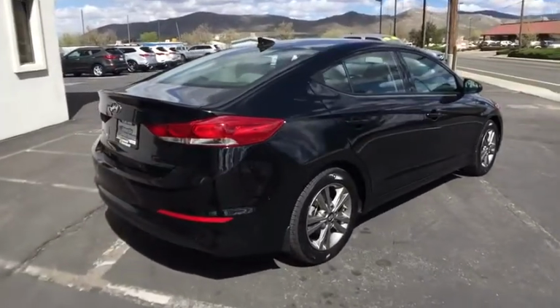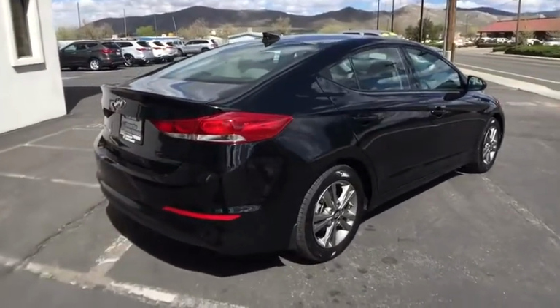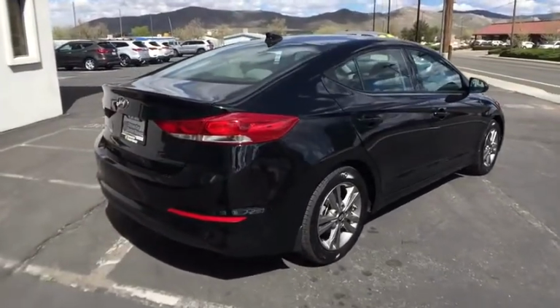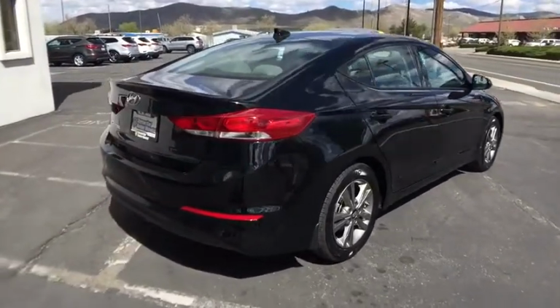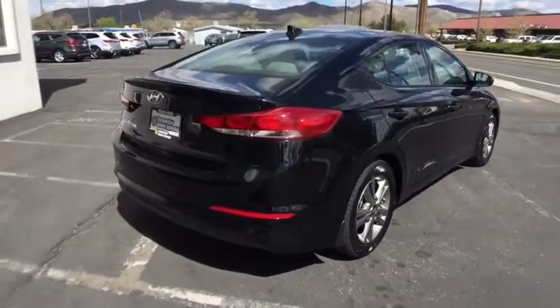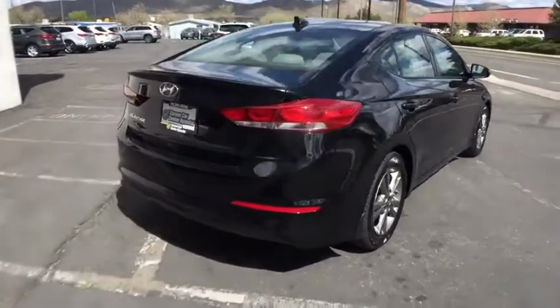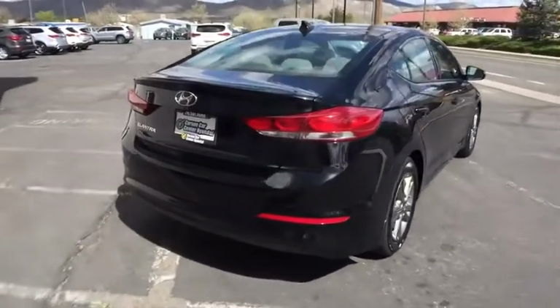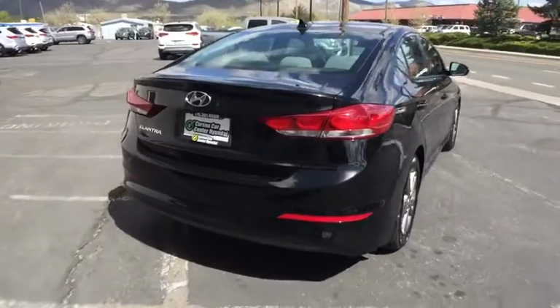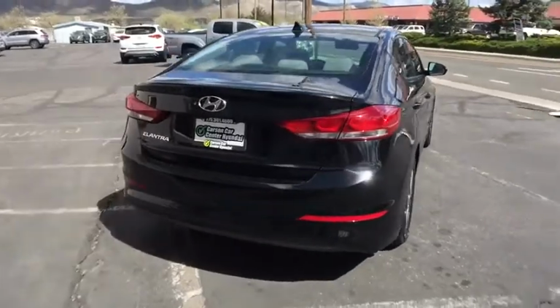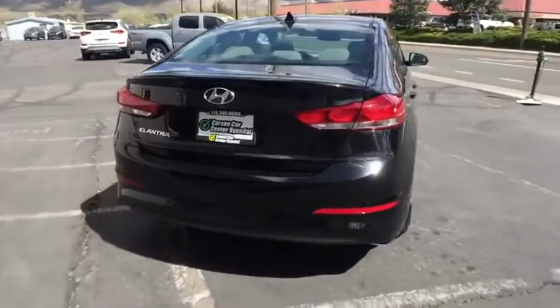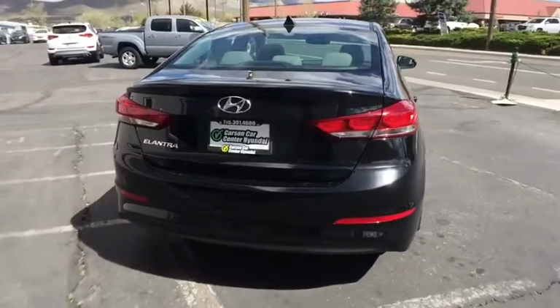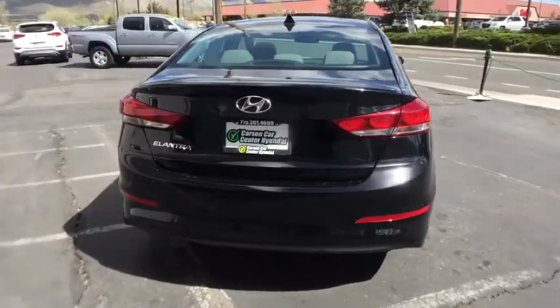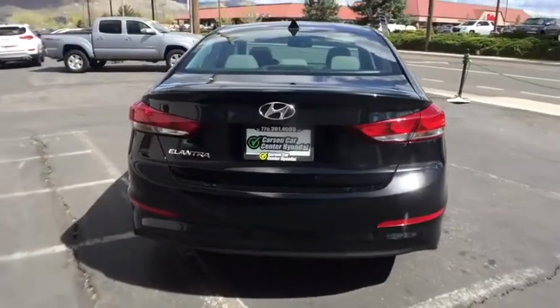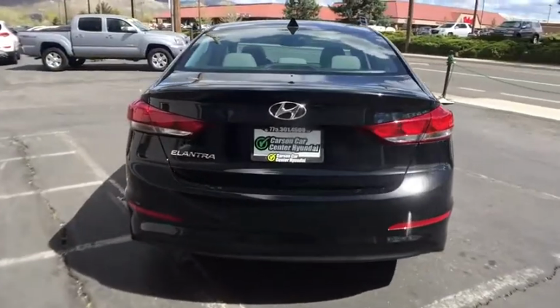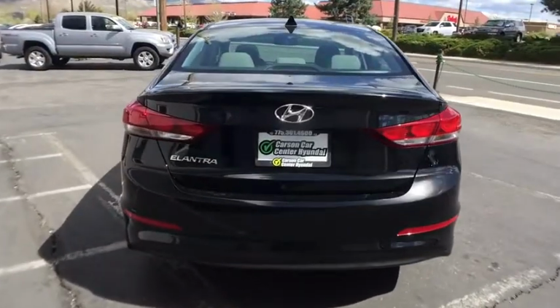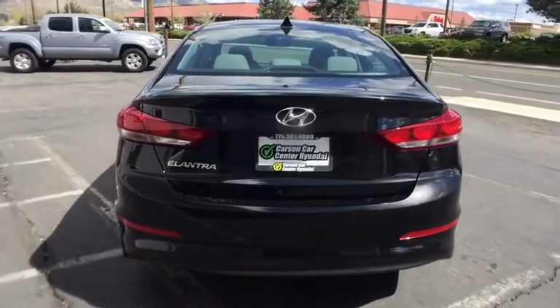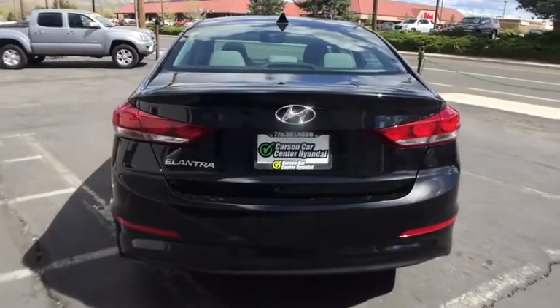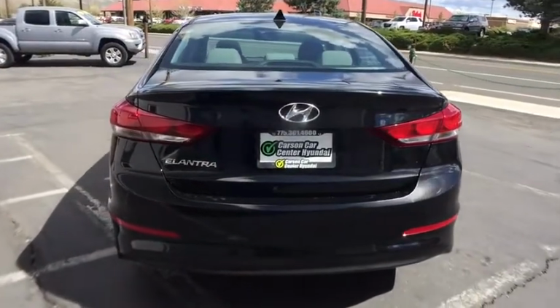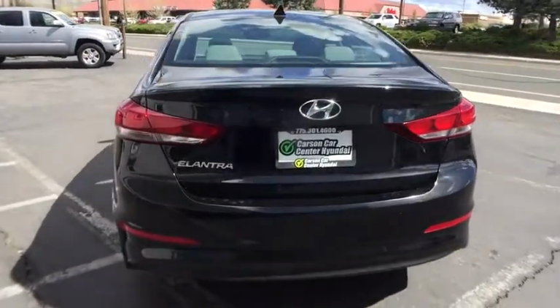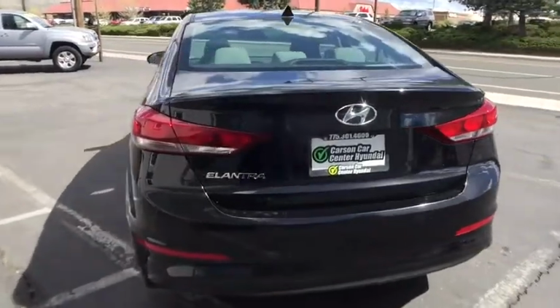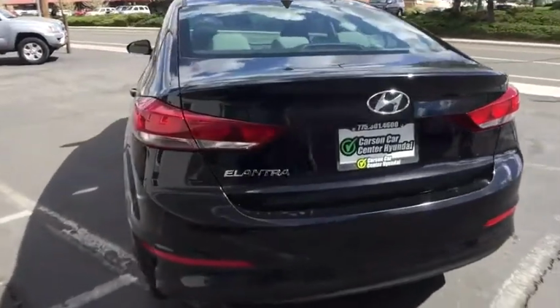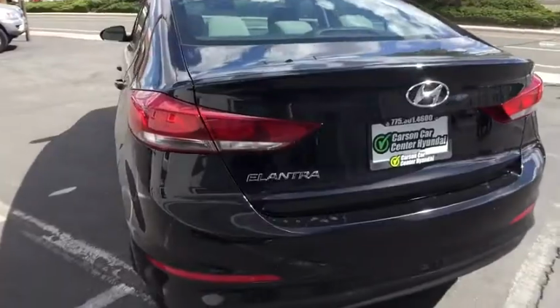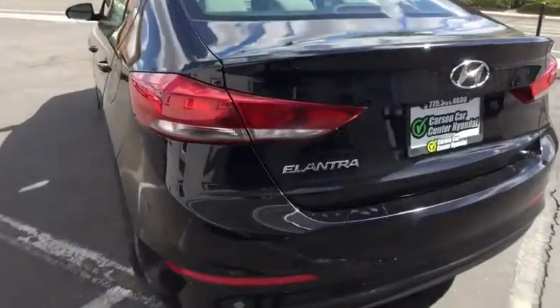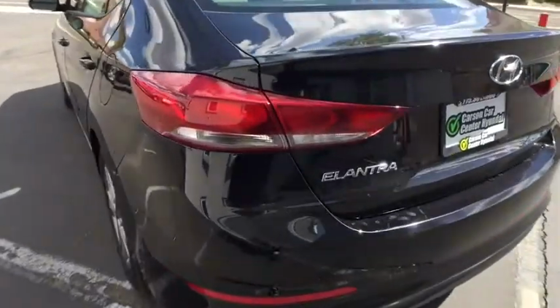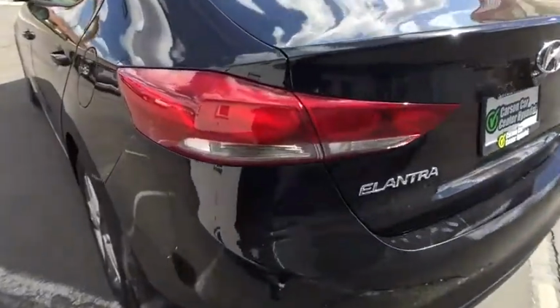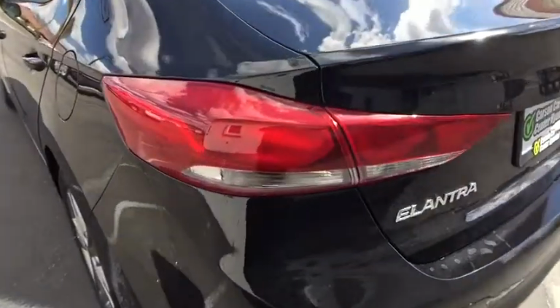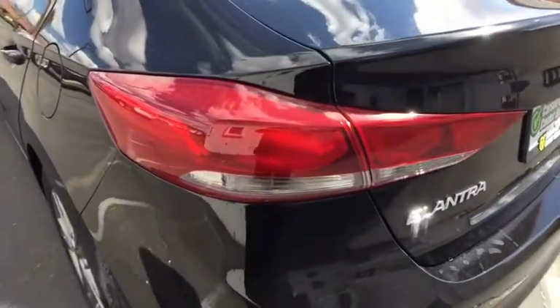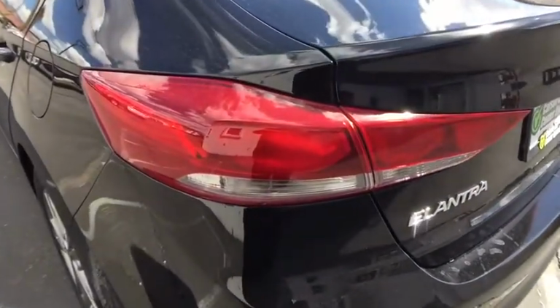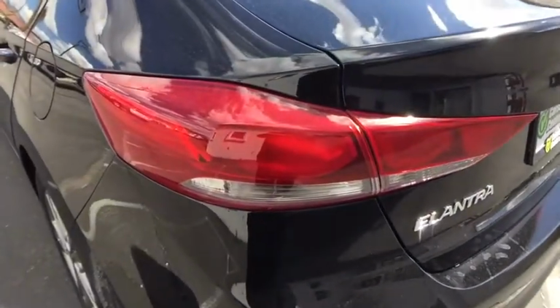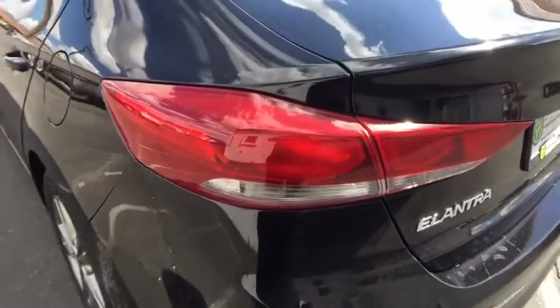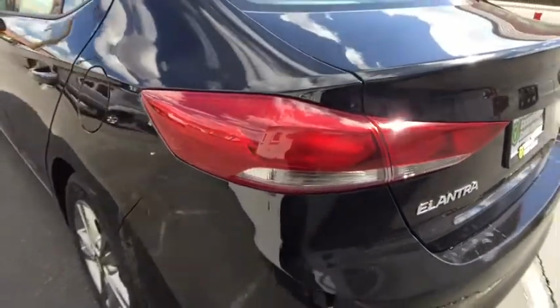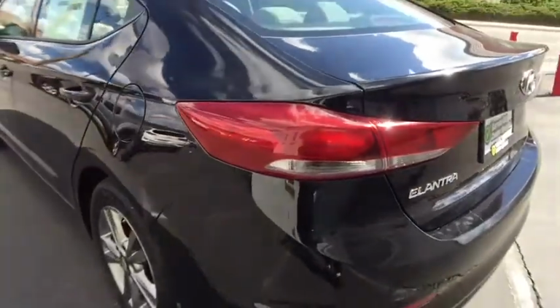Here are some of this vehicle's great options: stability control, traction control, power liftgate, steering wheel audio controls, anti-lock braking system, keyless entry, backup camera, Bluetooth.